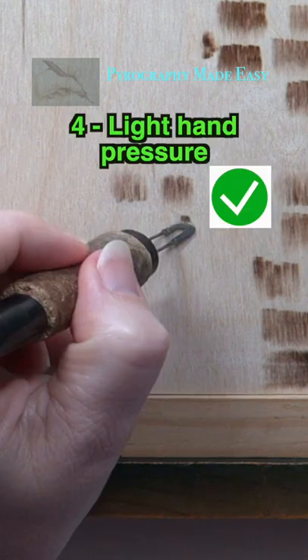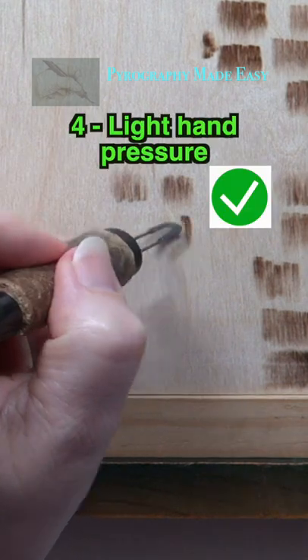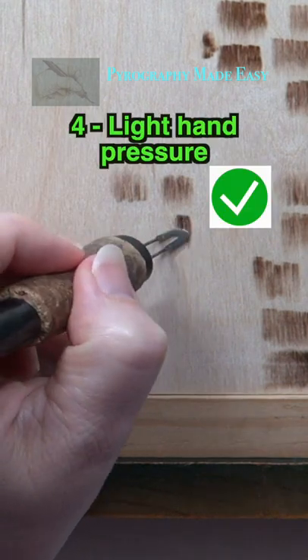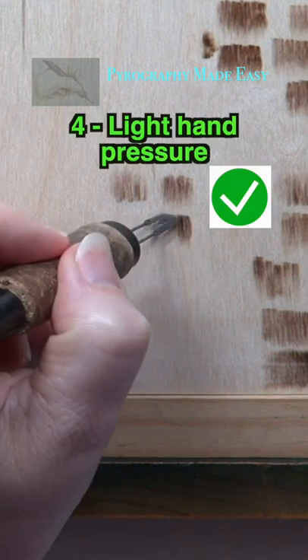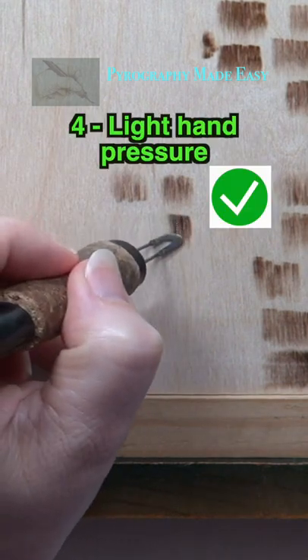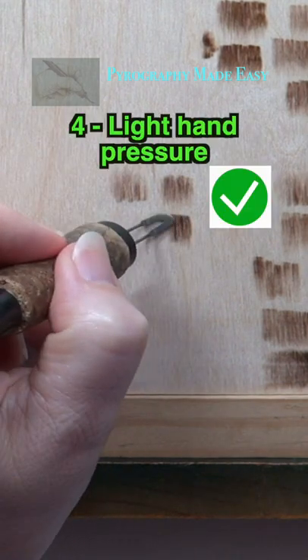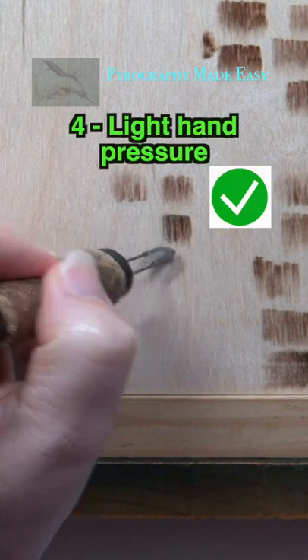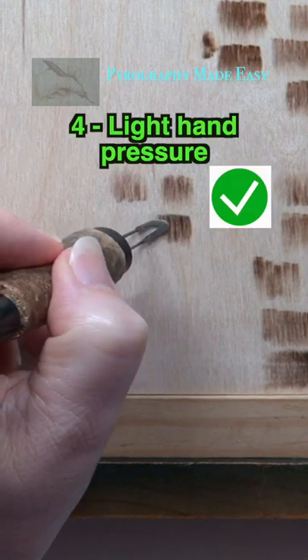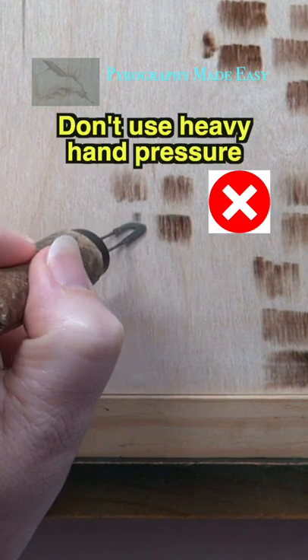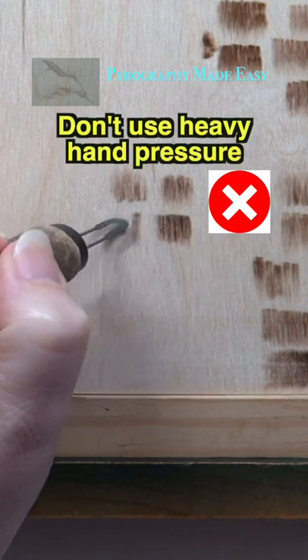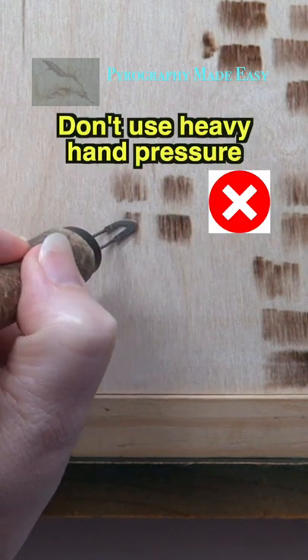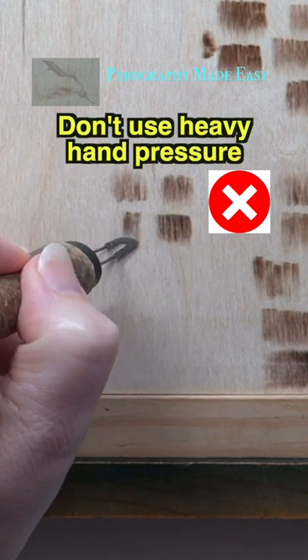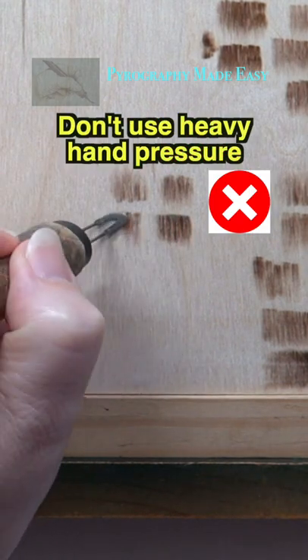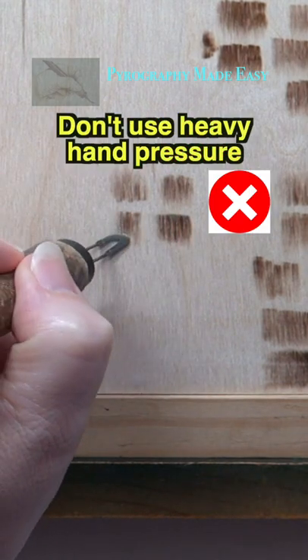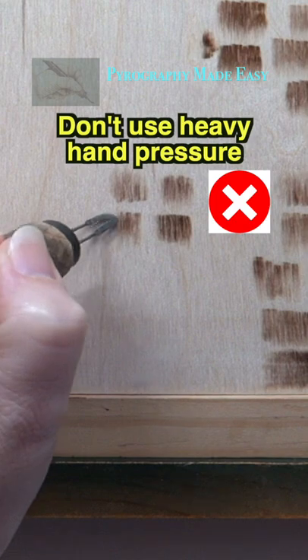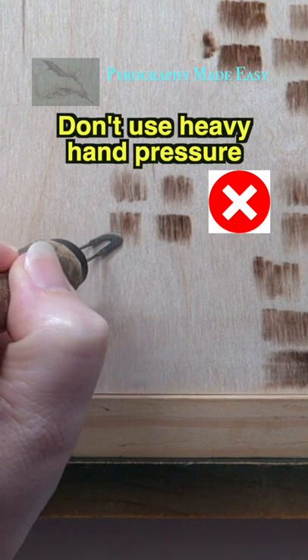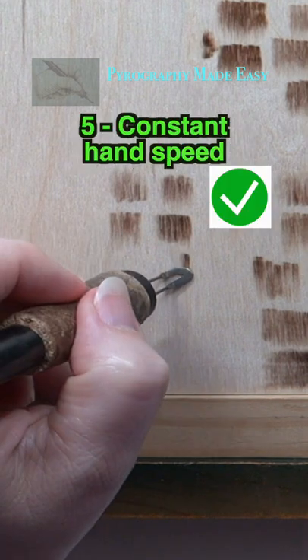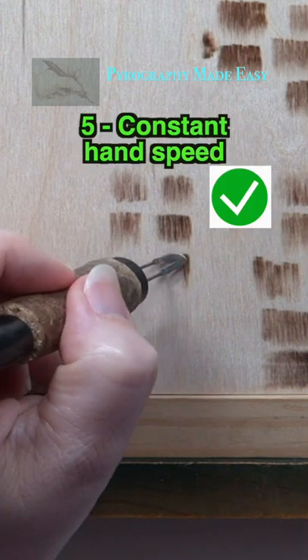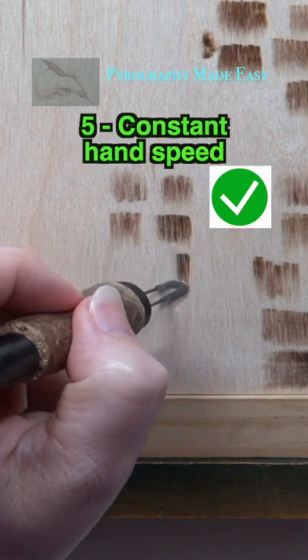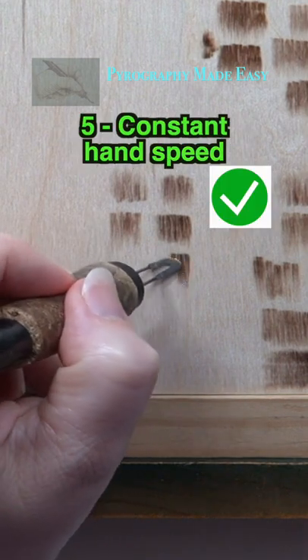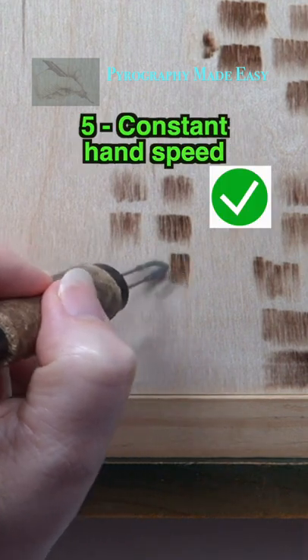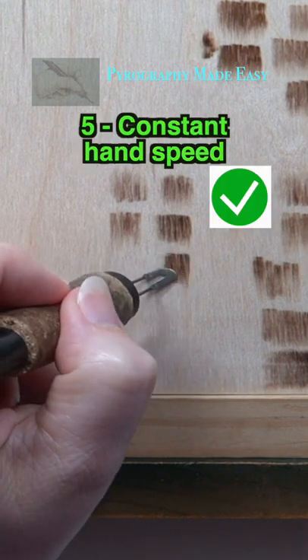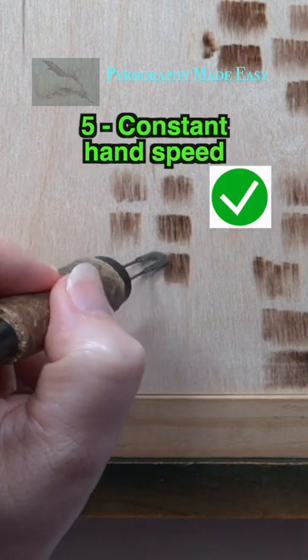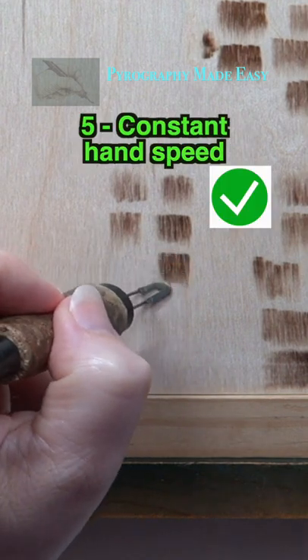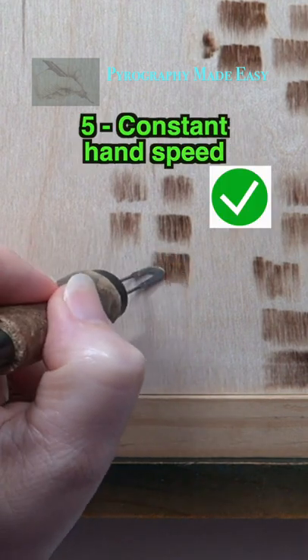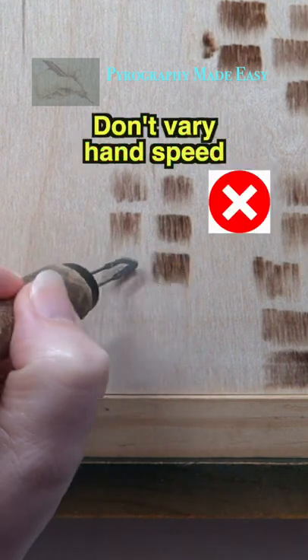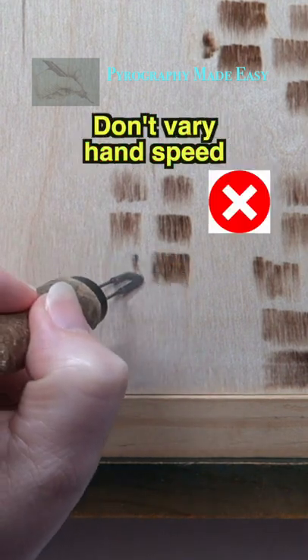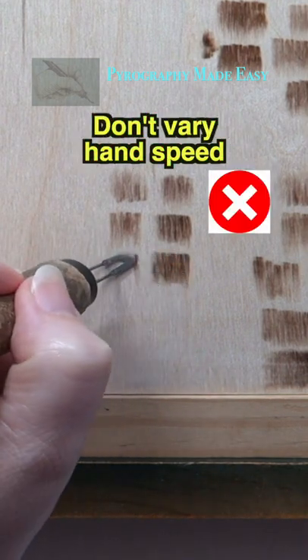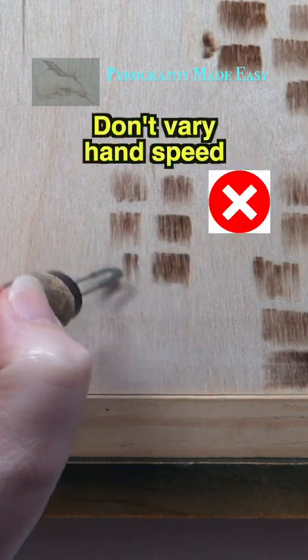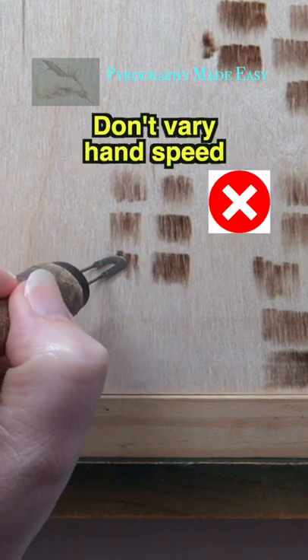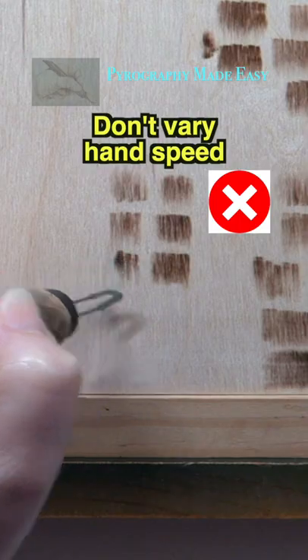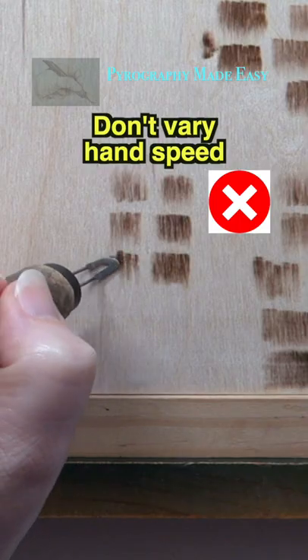Fourth, use a light hand pressure — don't use a heavy hand pressure. Fifth, keep your hand speed constant; don't vary the speed you move your hand.